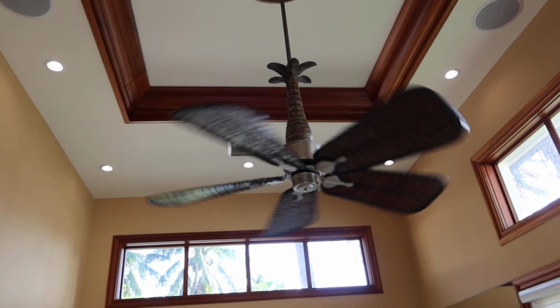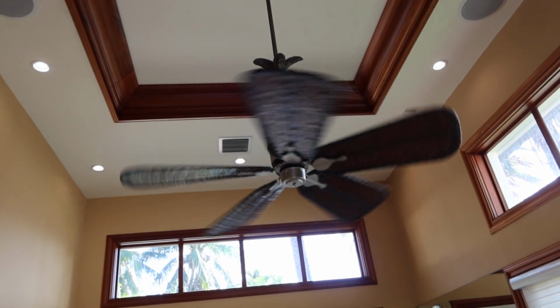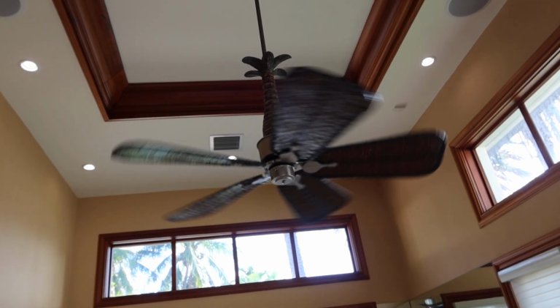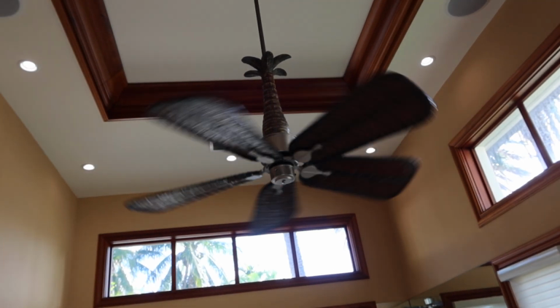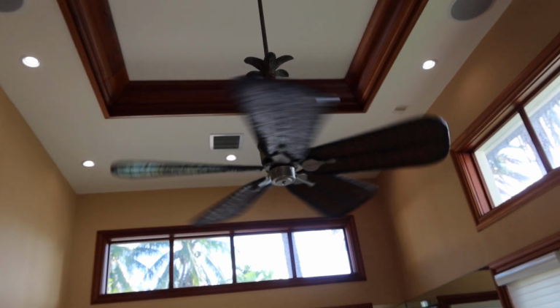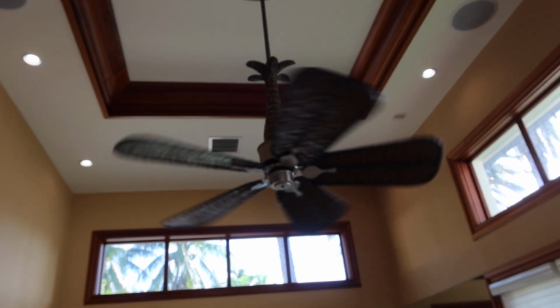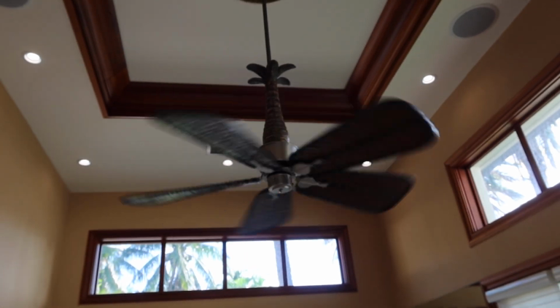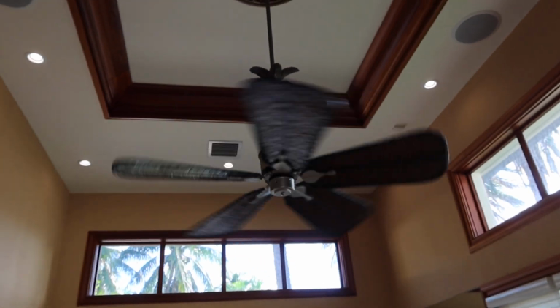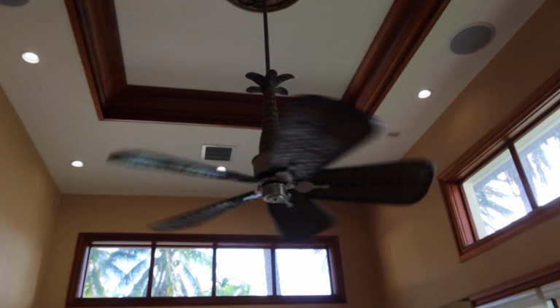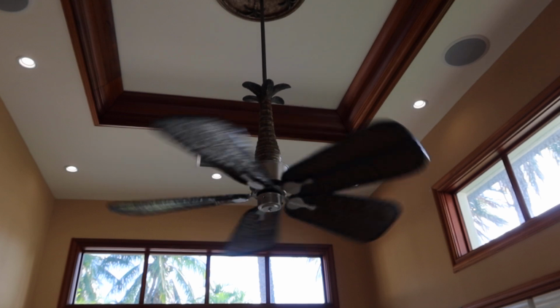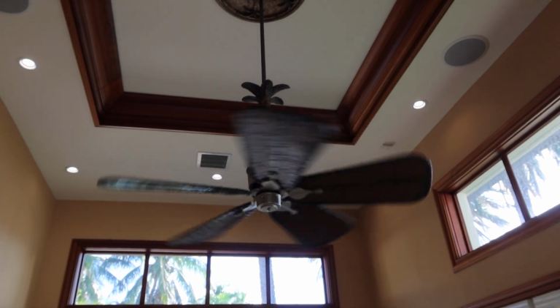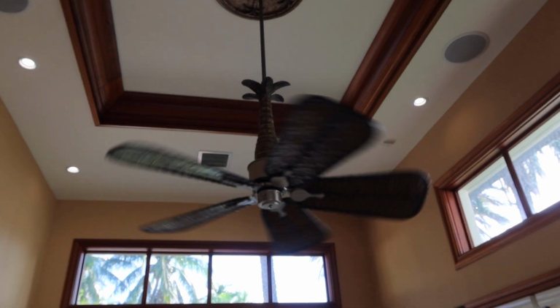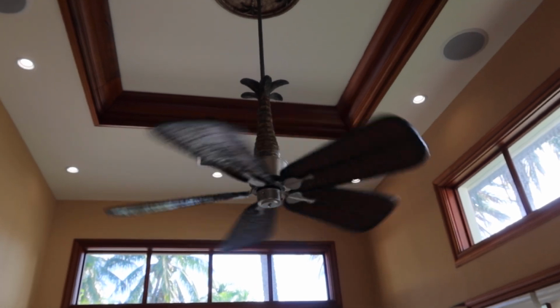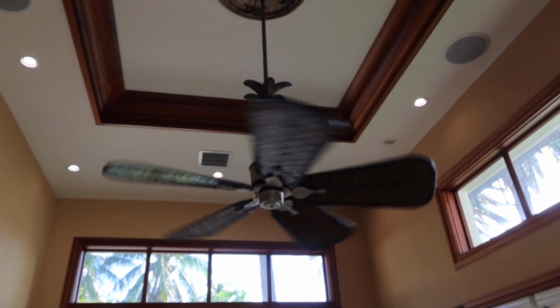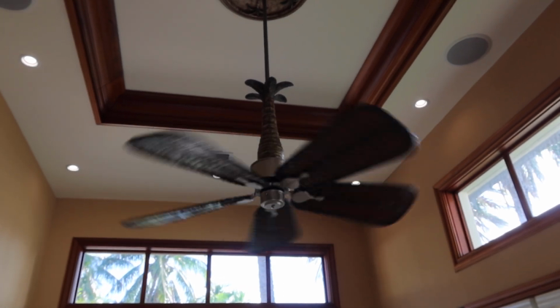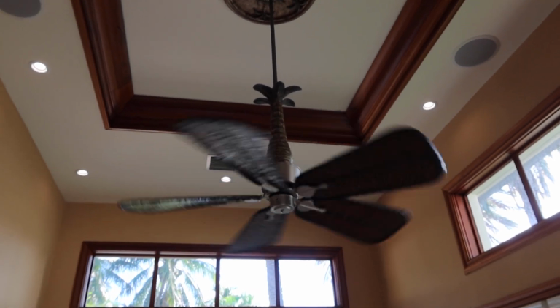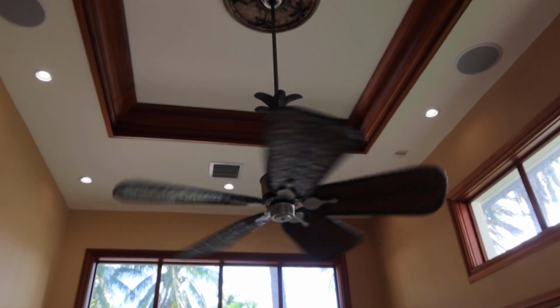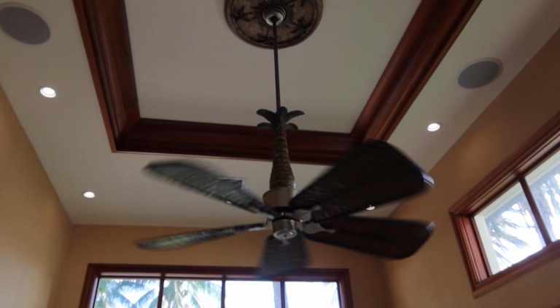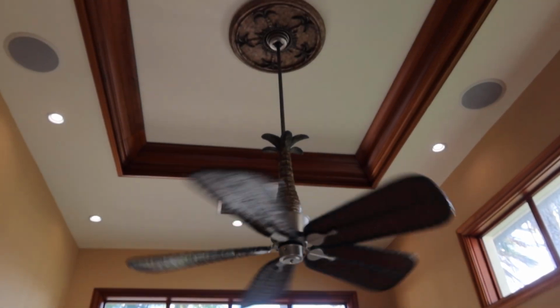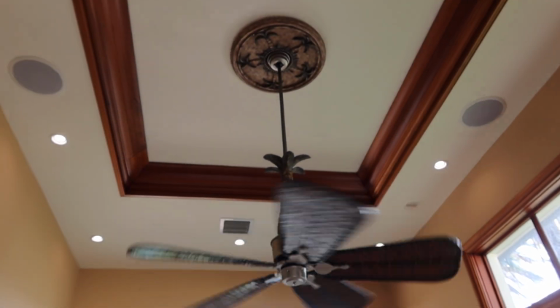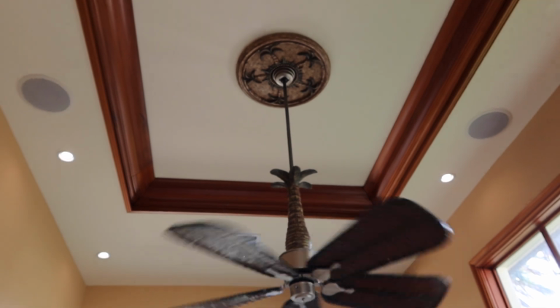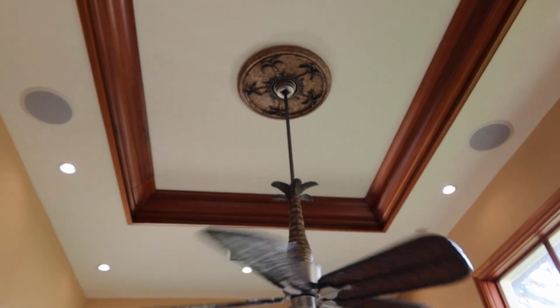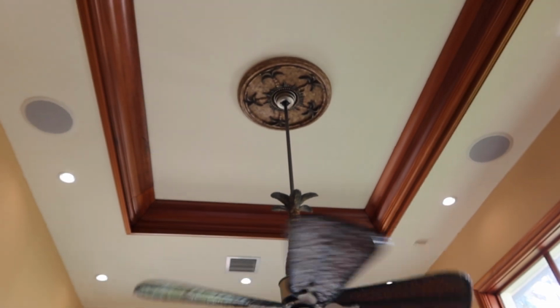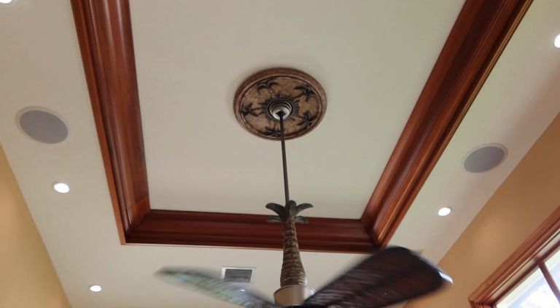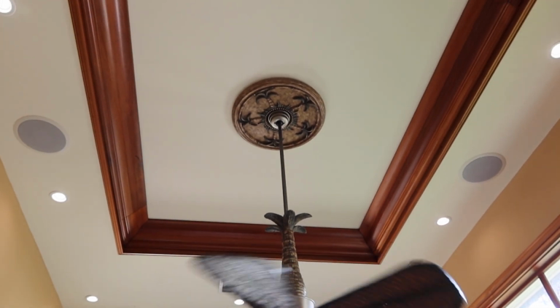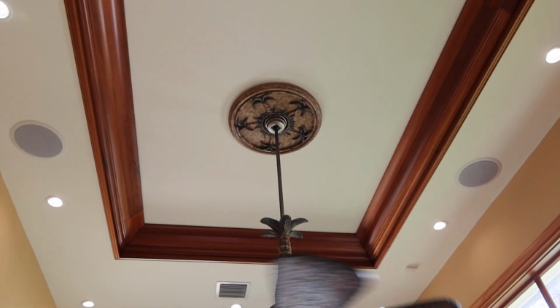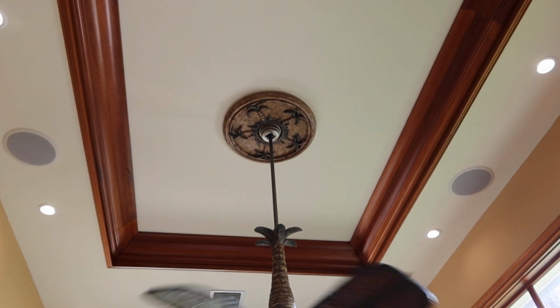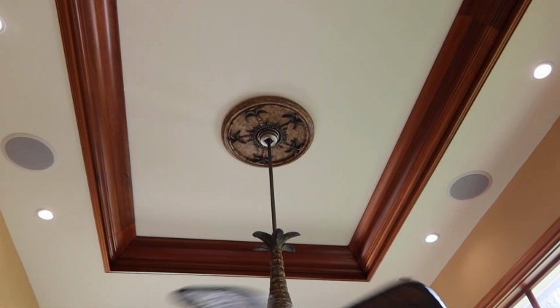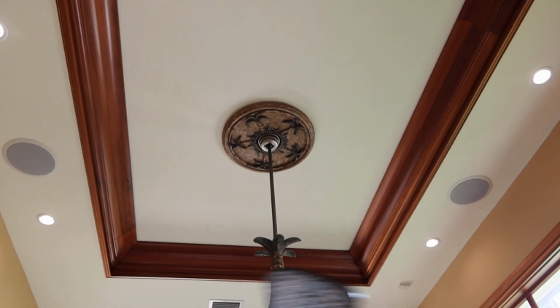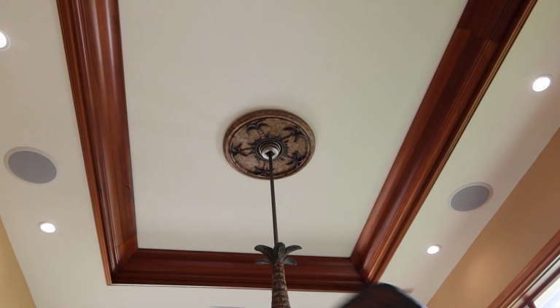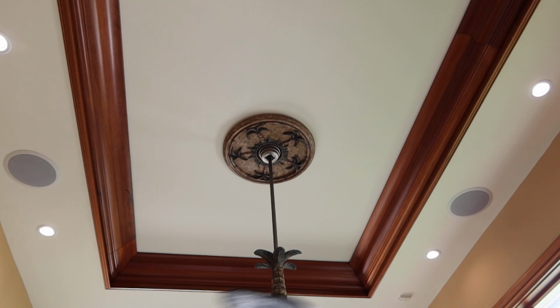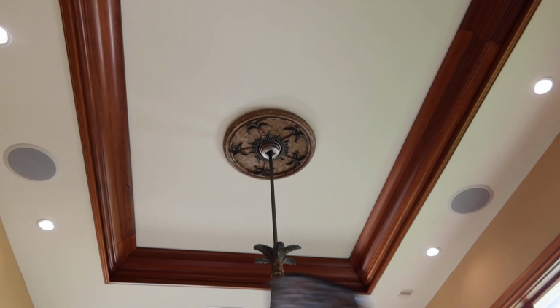This is line number 22. This is a Fanimation tropical palm tree. It's got a really cool medallion at the top. If it comes out you'll get that too — normally they should come out.